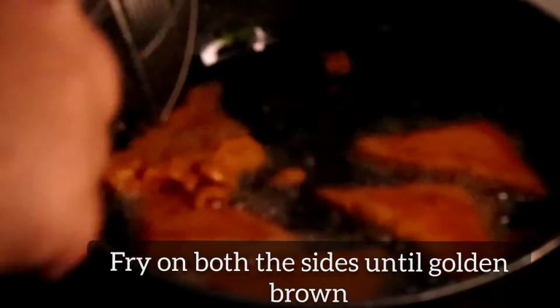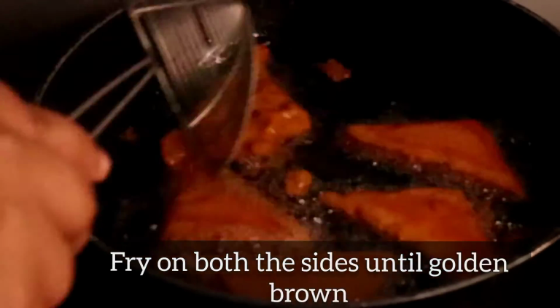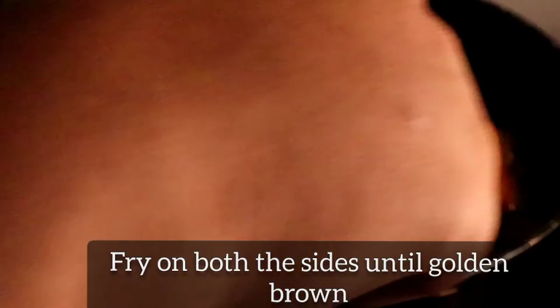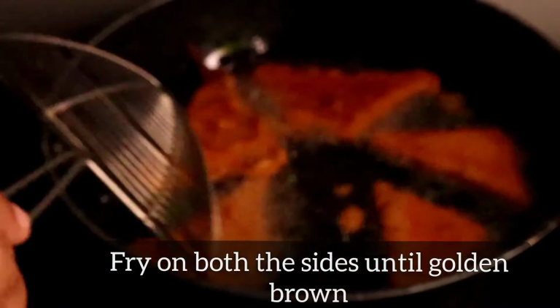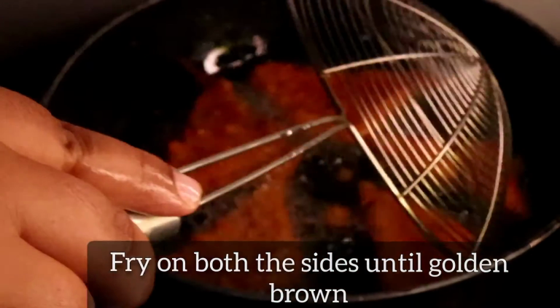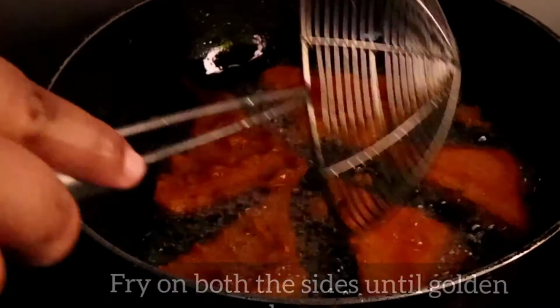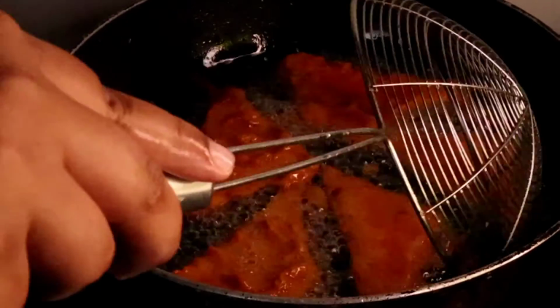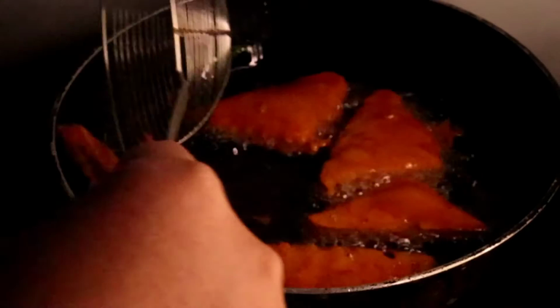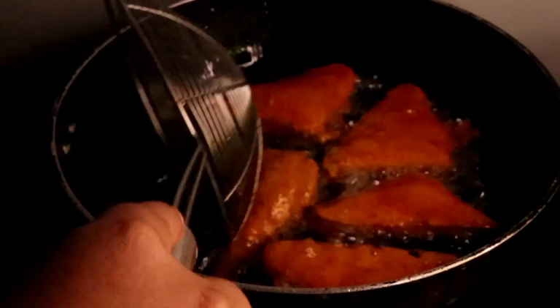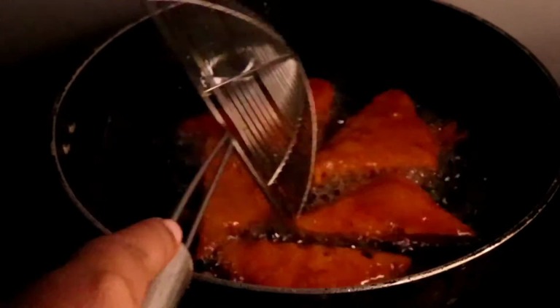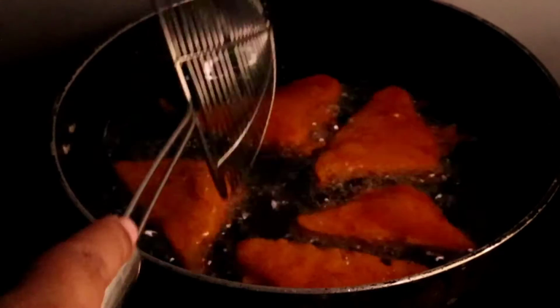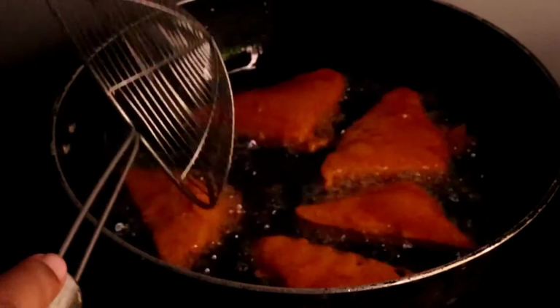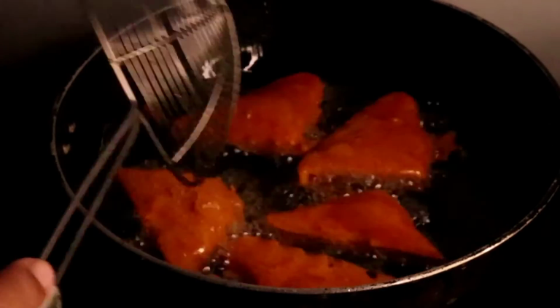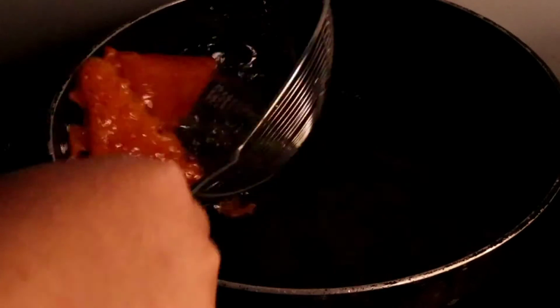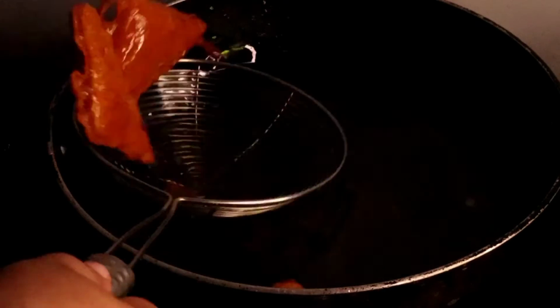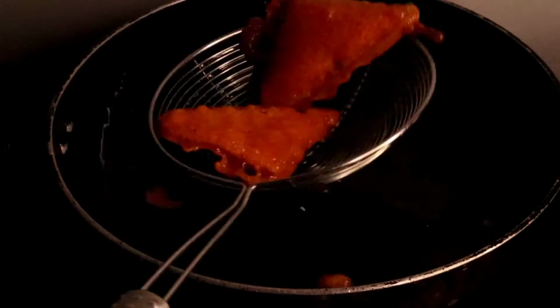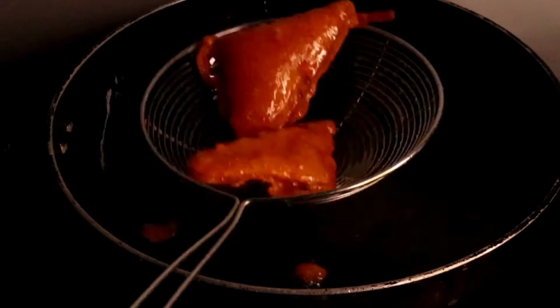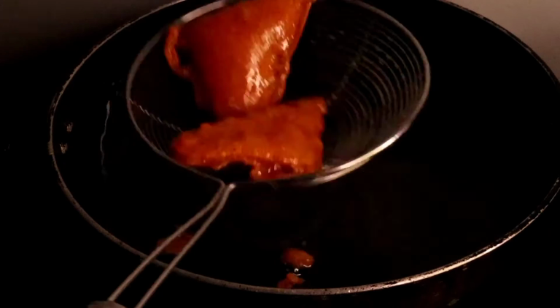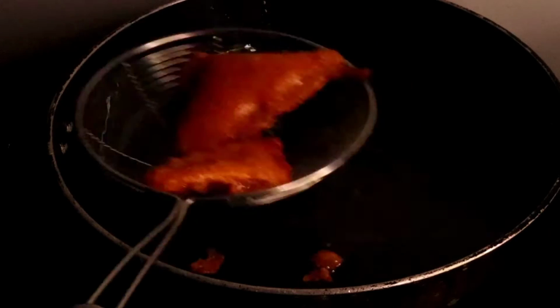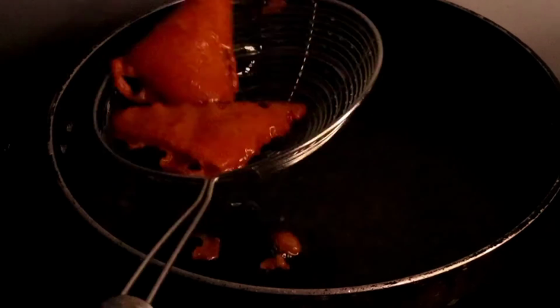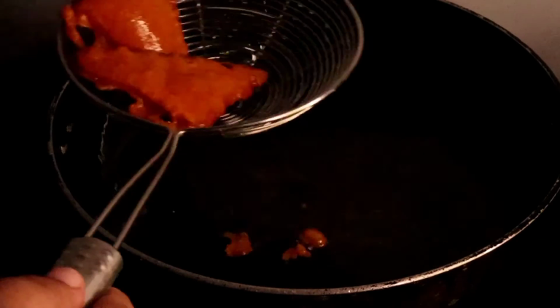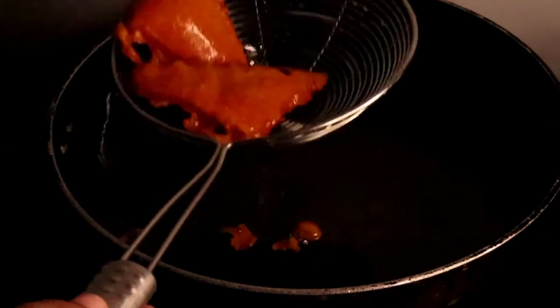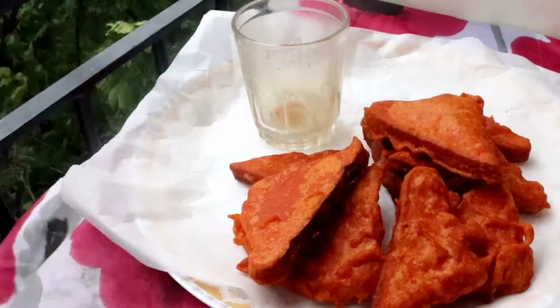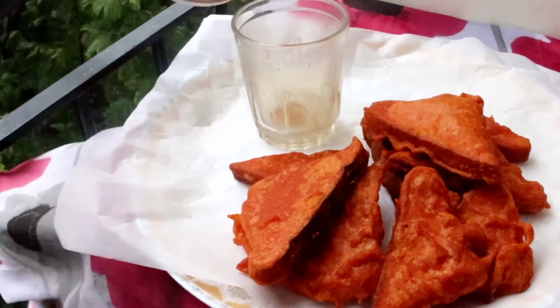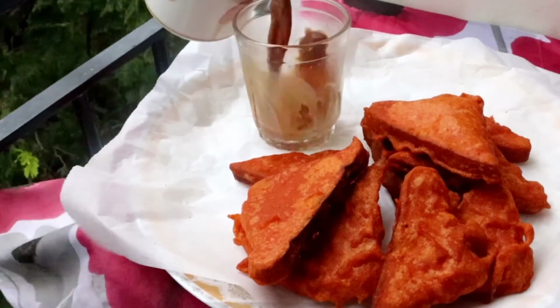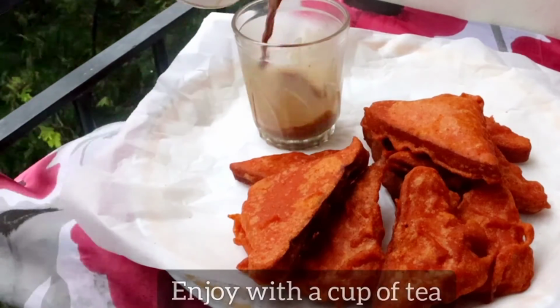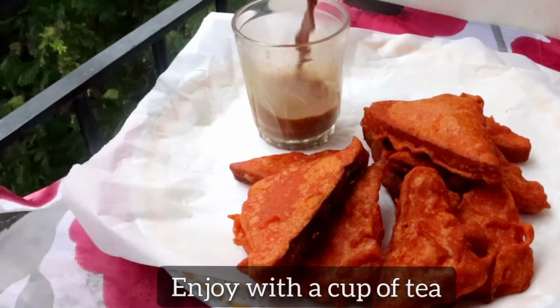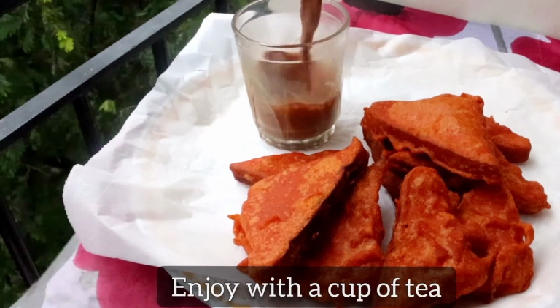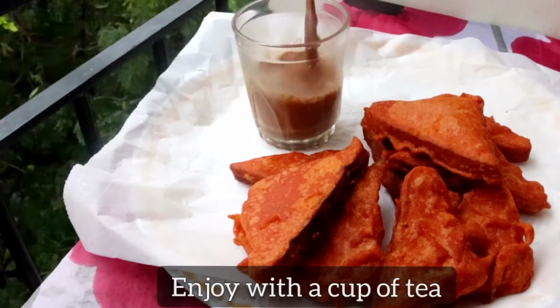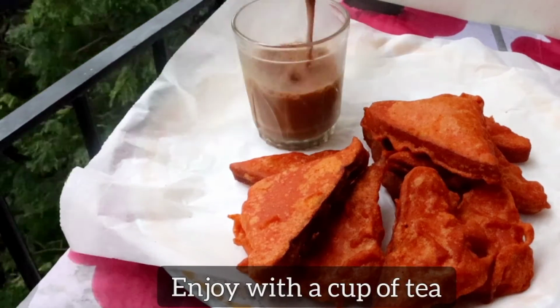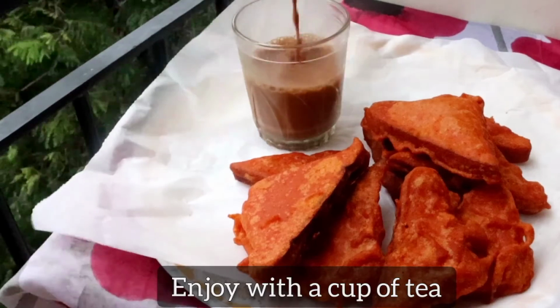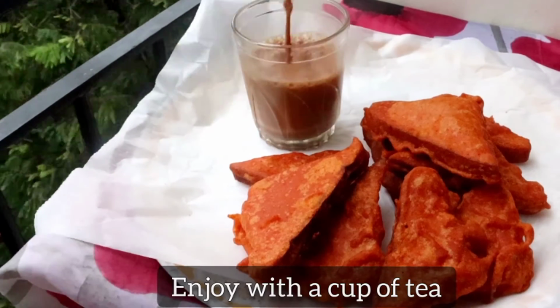Fry these on high flame until golden brown on both sides. It will take about three to four minutes. Once done, take them off from the oil.